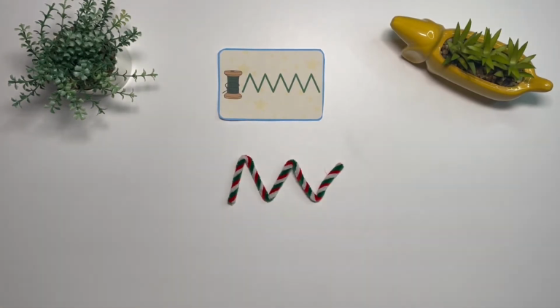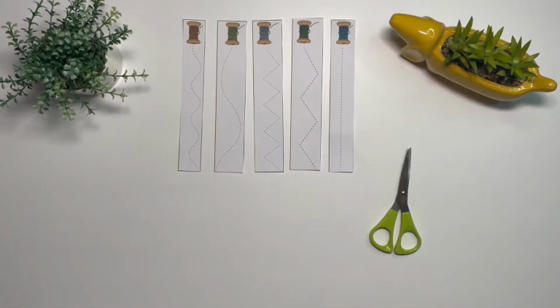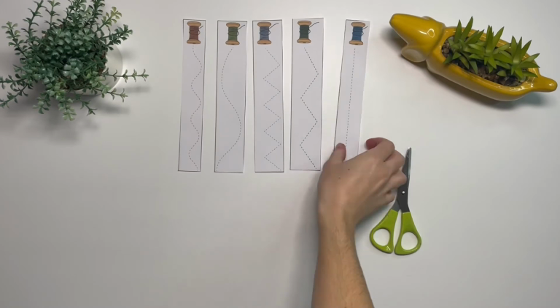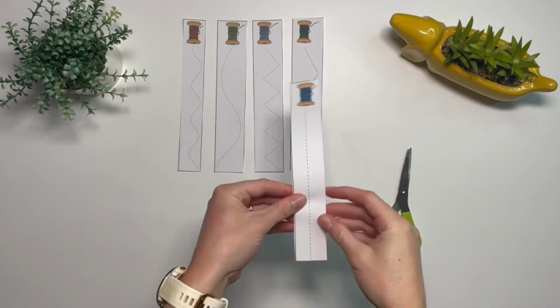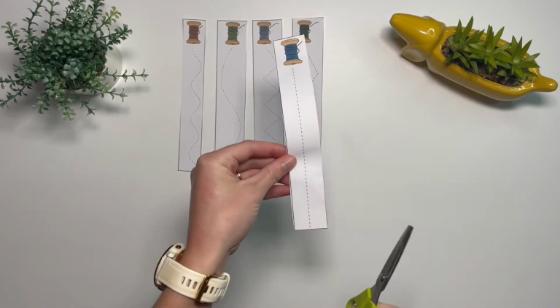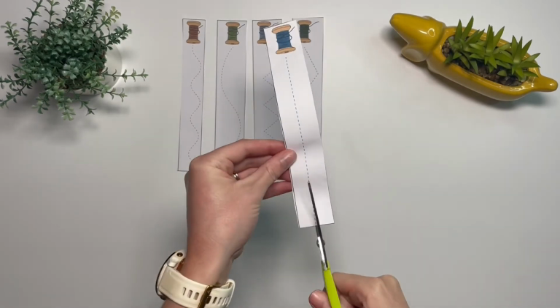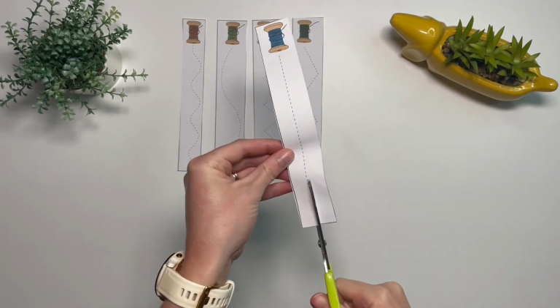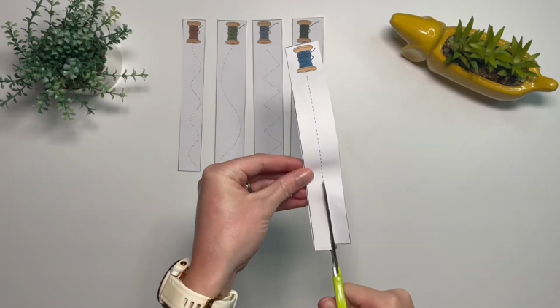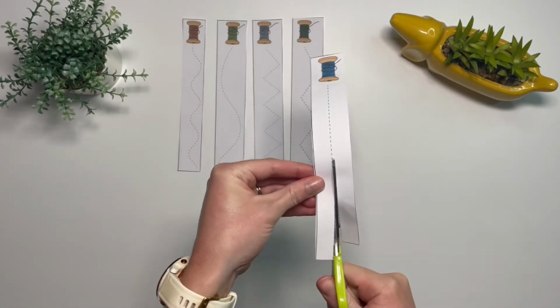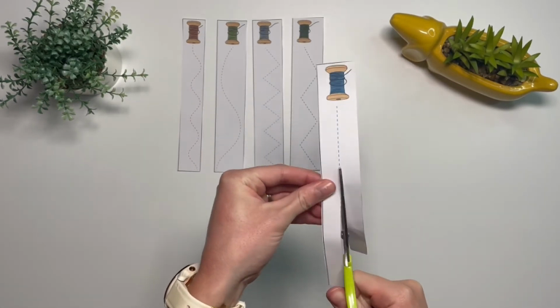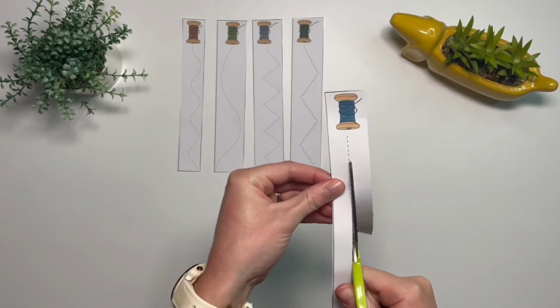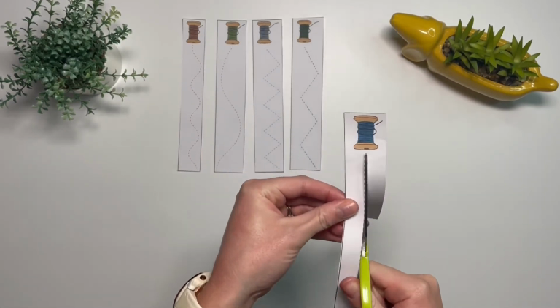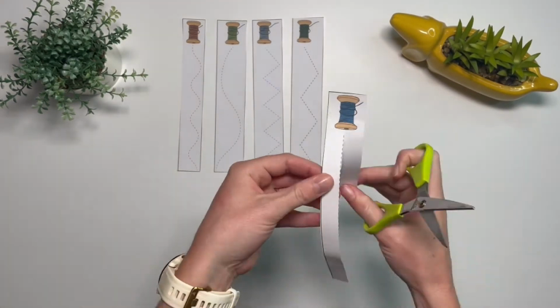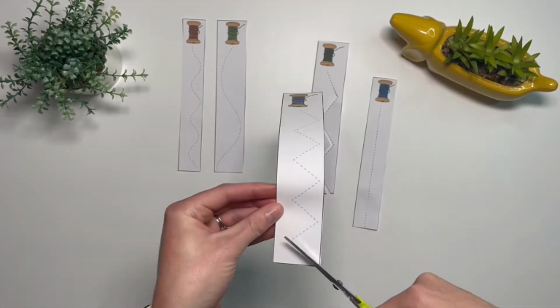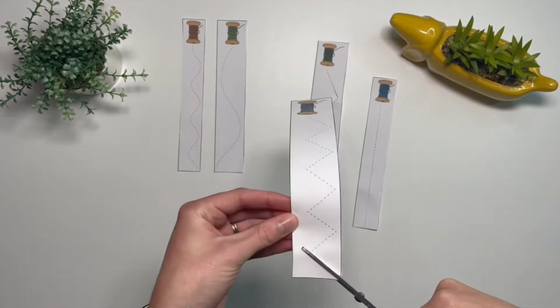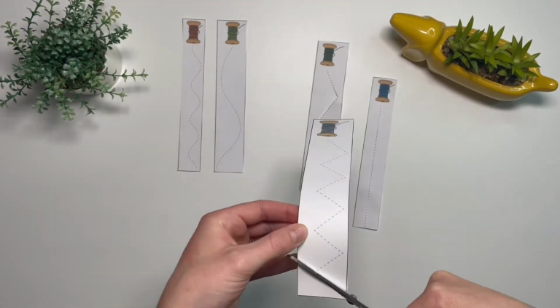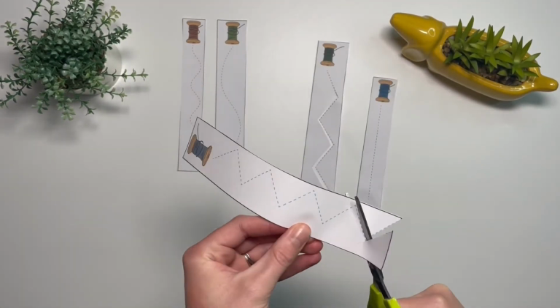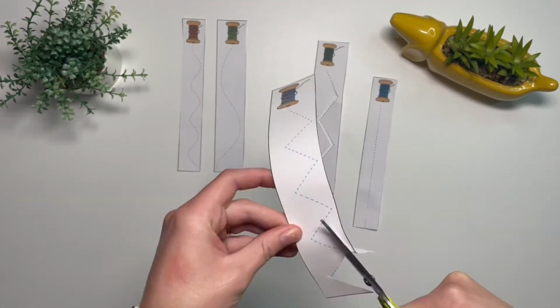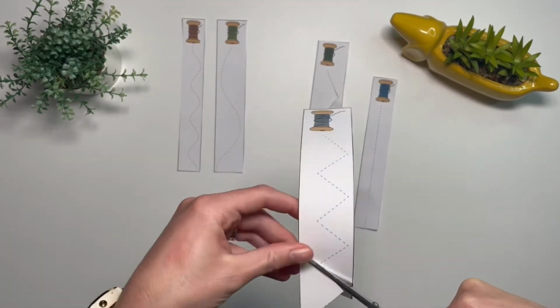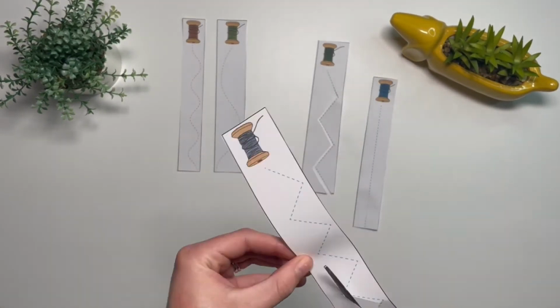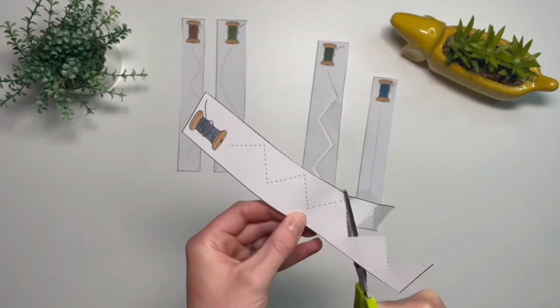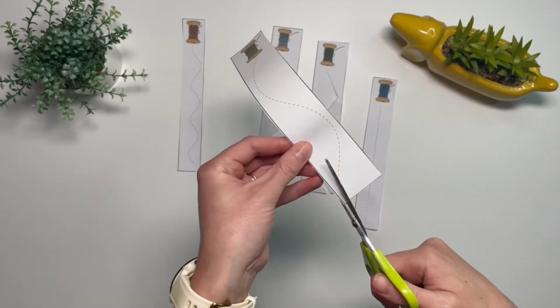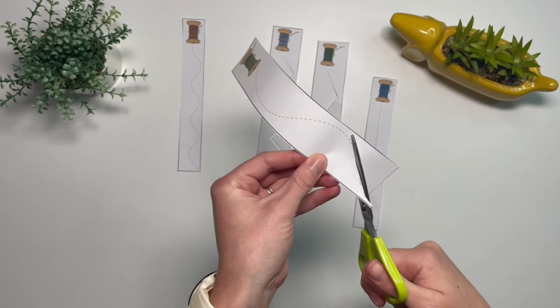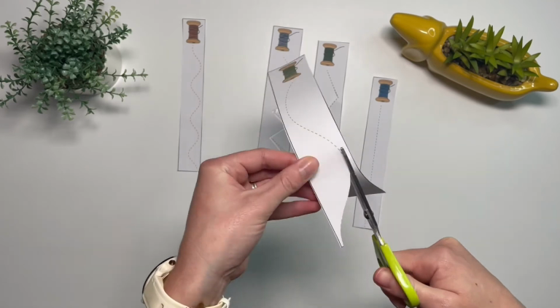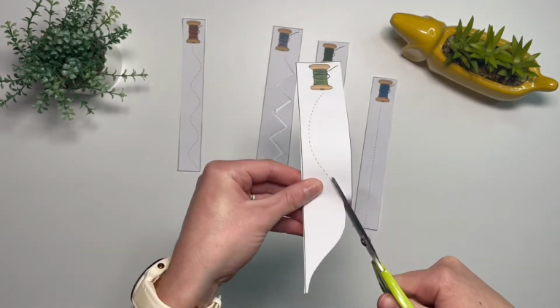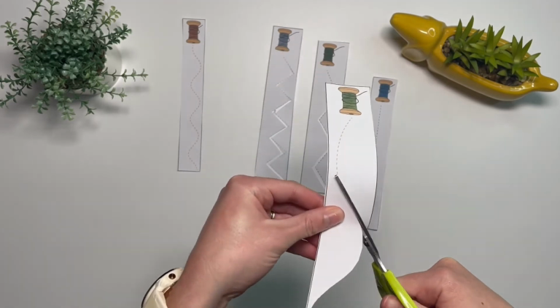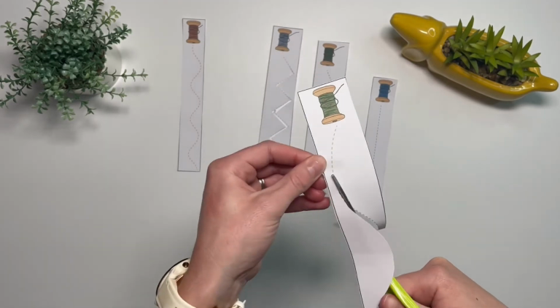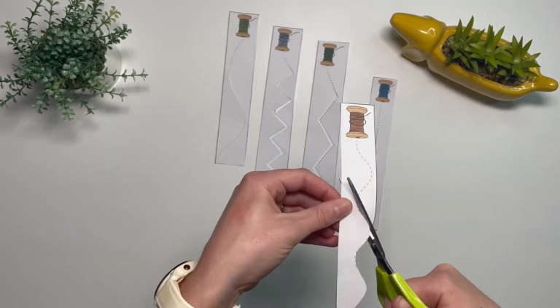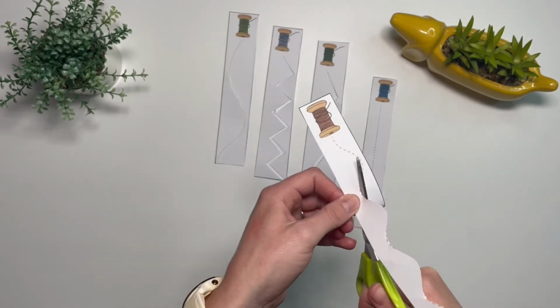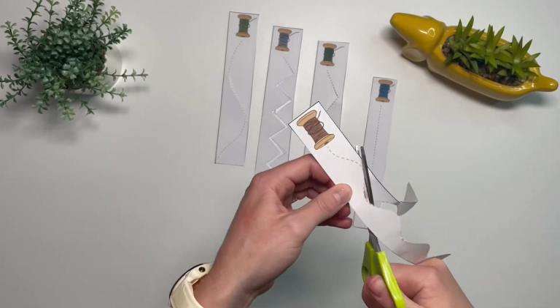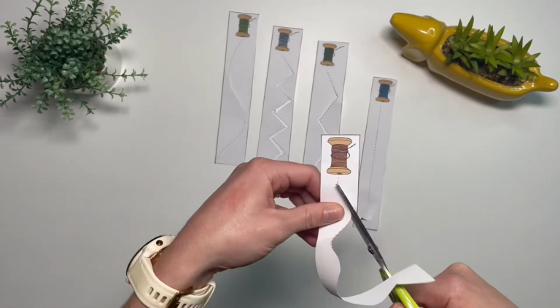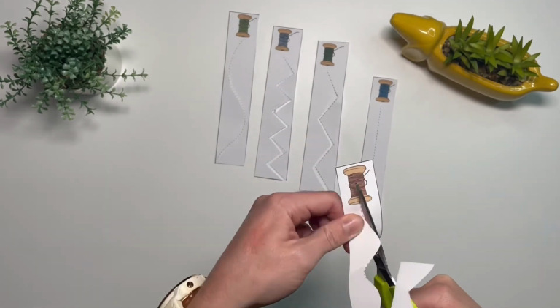You can also use this cutting skills activity with children. Can they cut along the dotted lines to get to the bobbin?